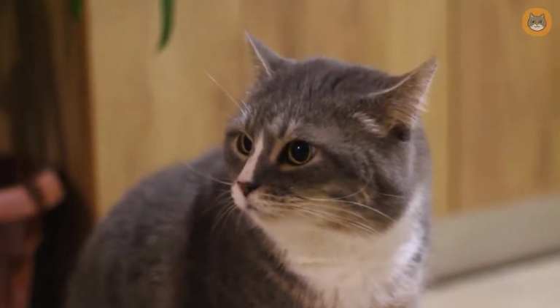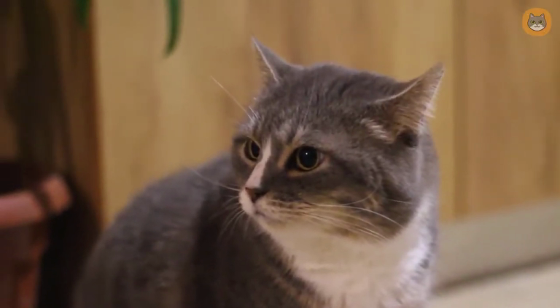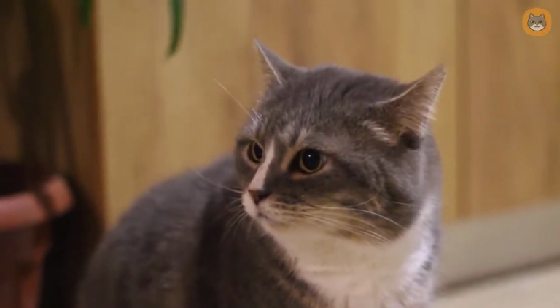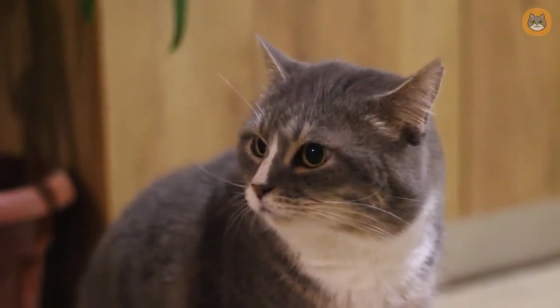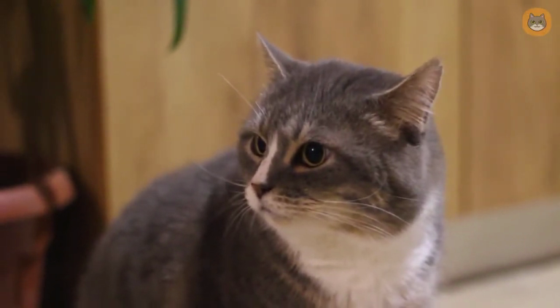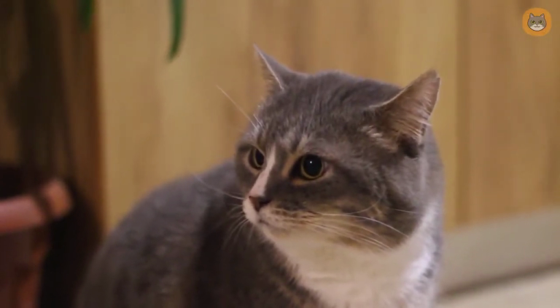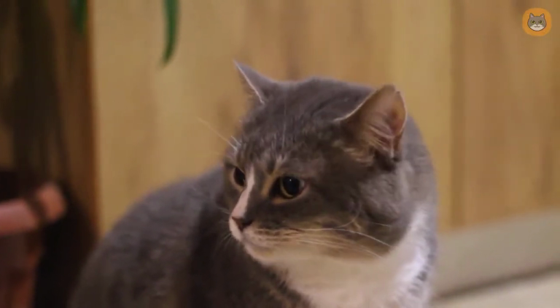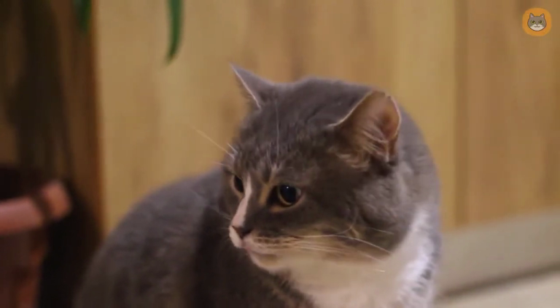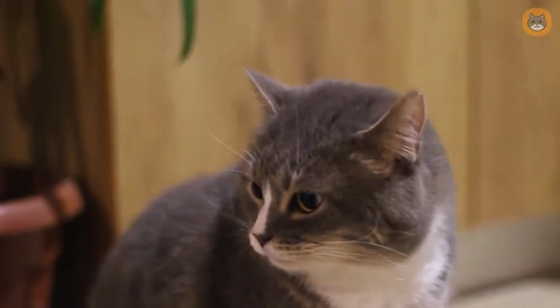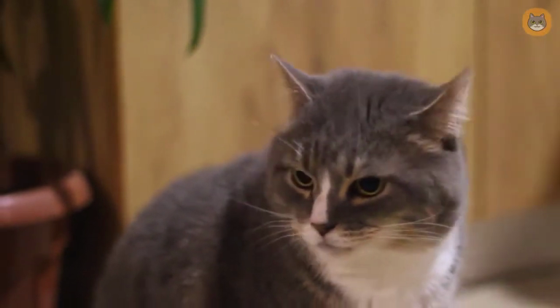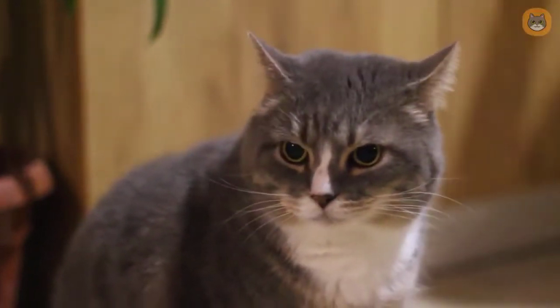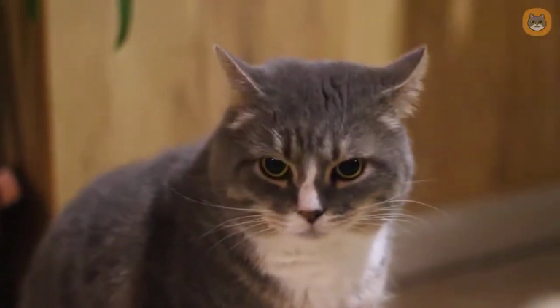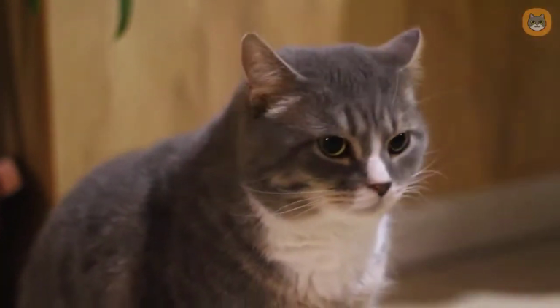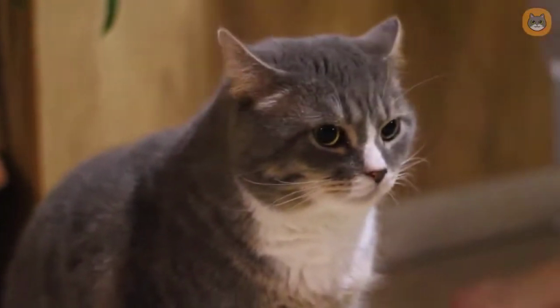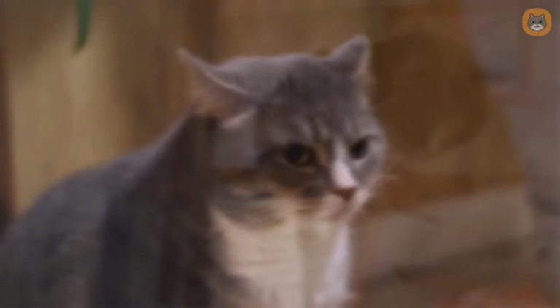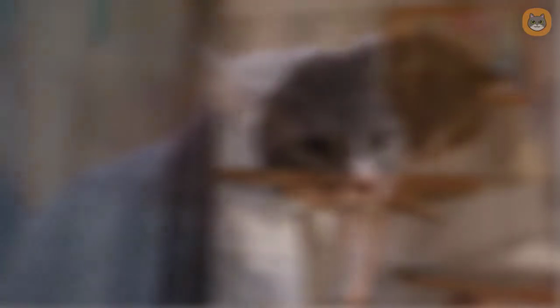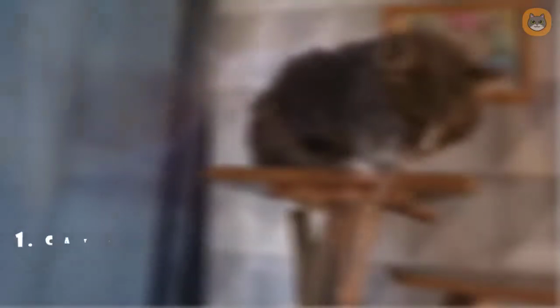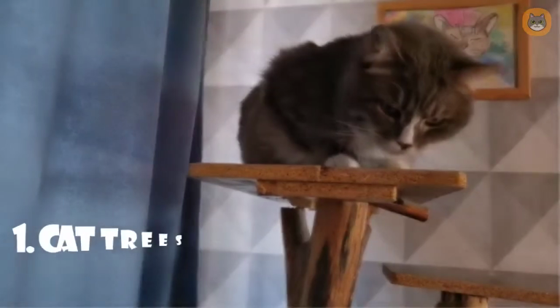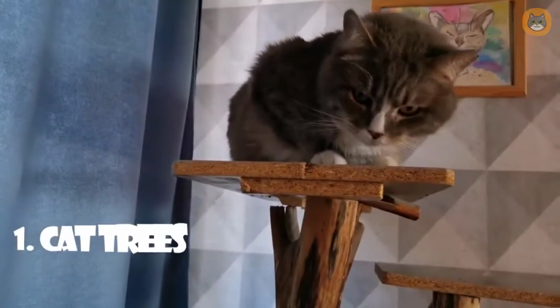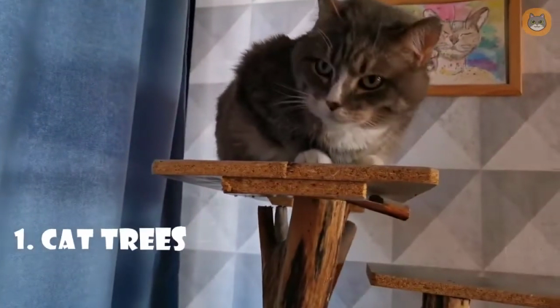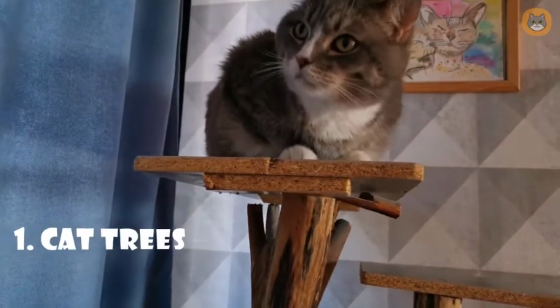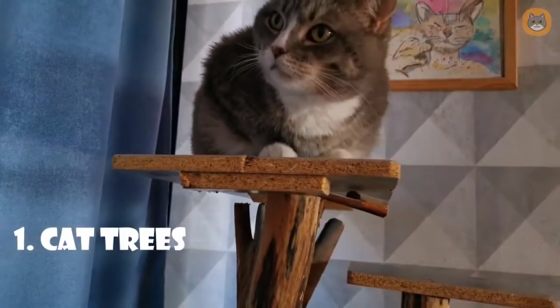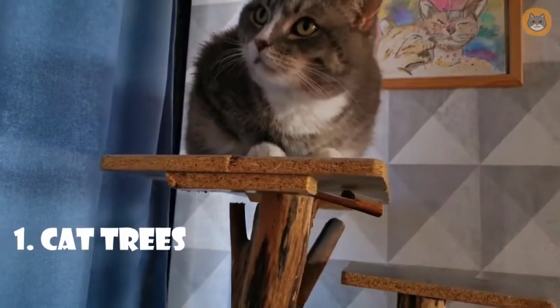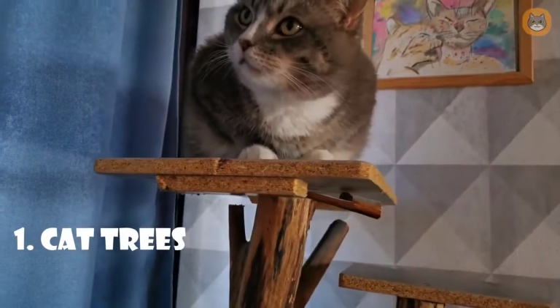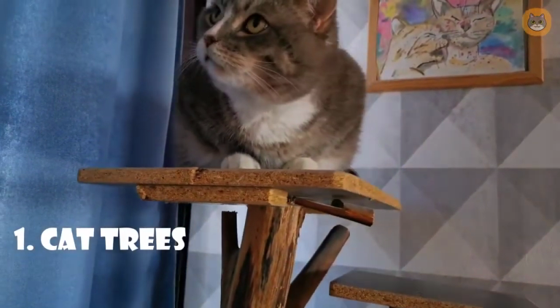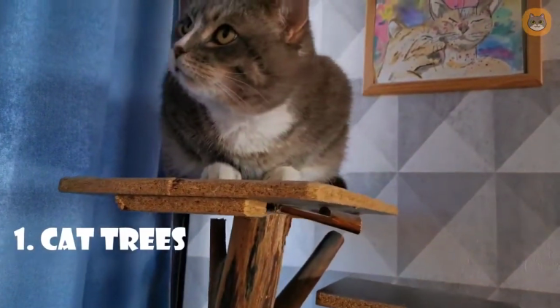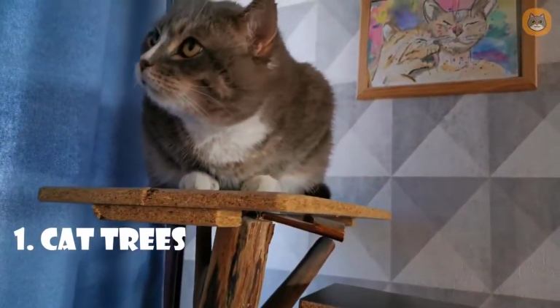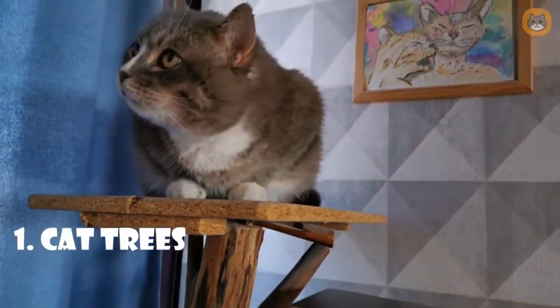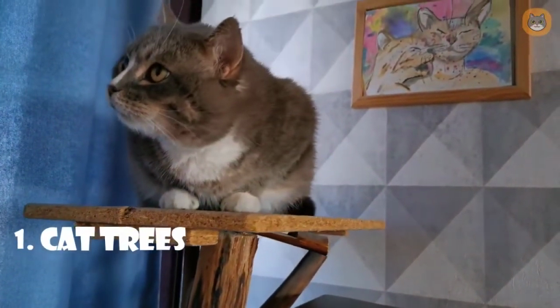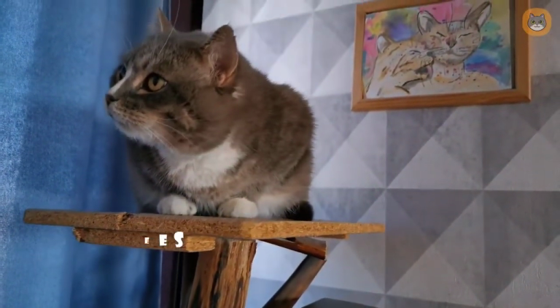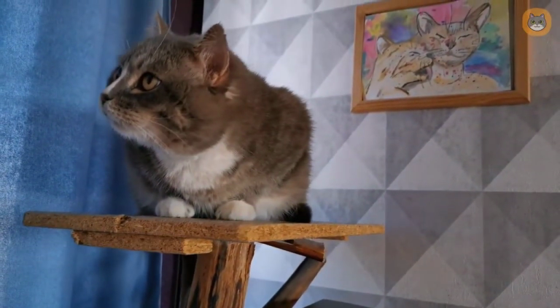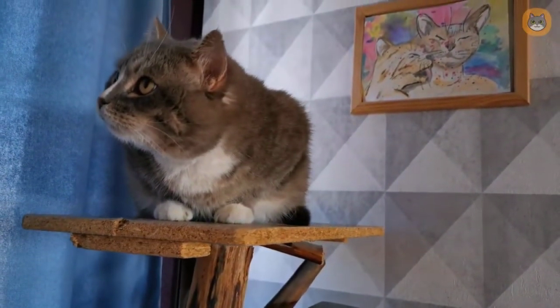In this video, we'll go over the various varieties of cat furniture available. We'll go over the benefits and the various goods, as well as show you some instances. Number one: cat trees.